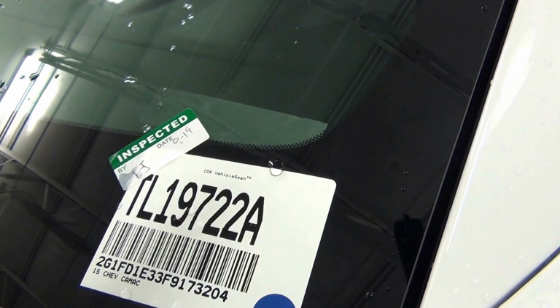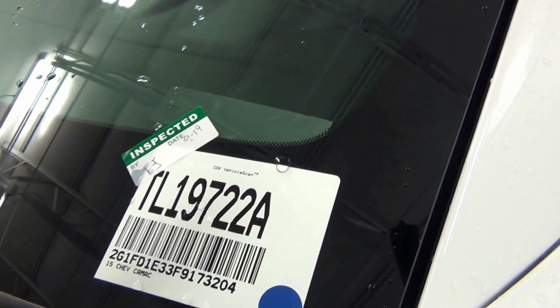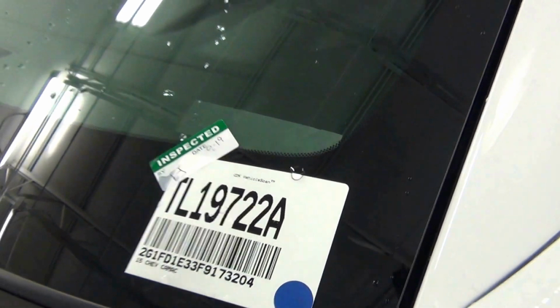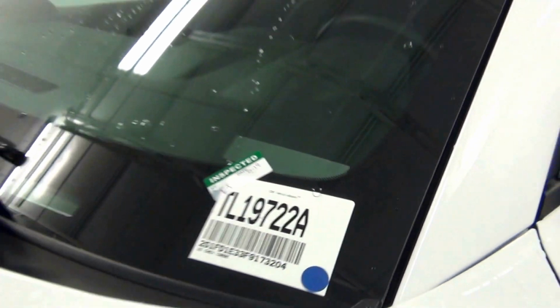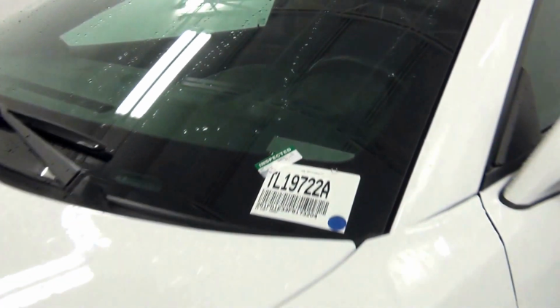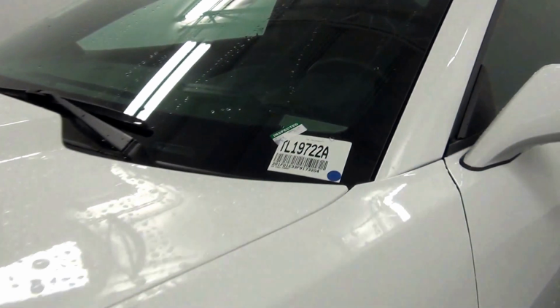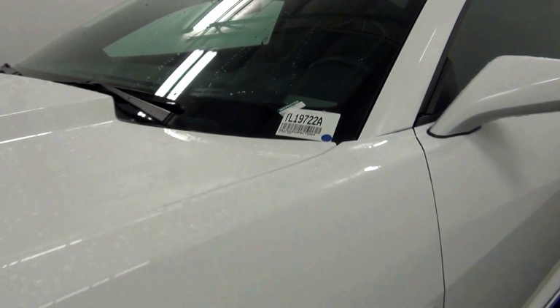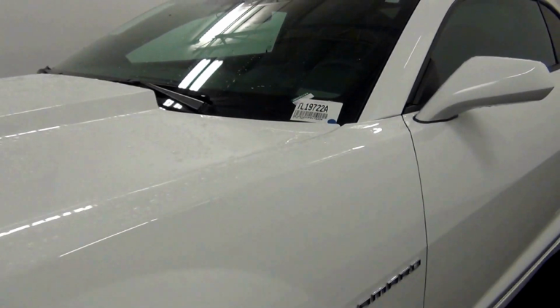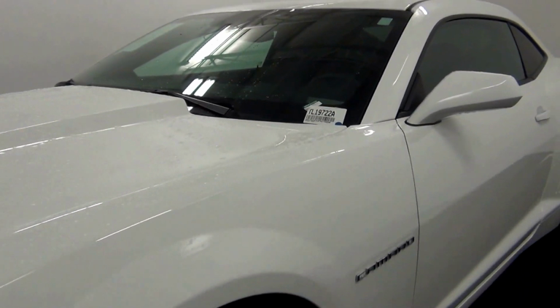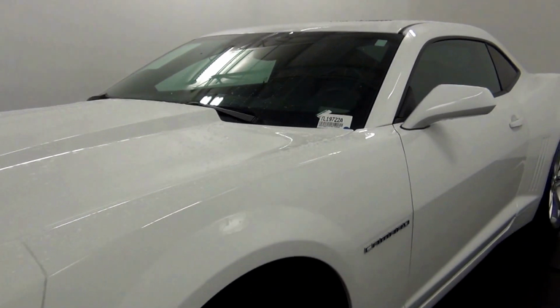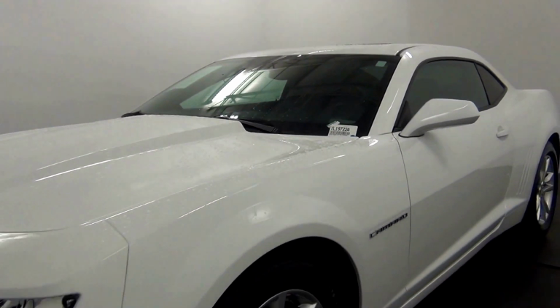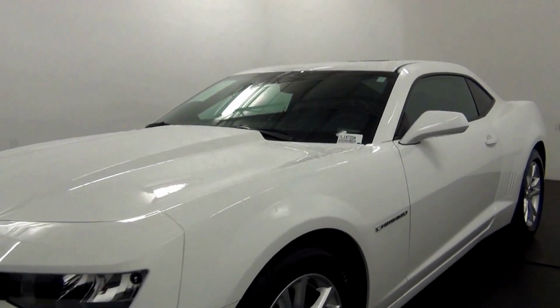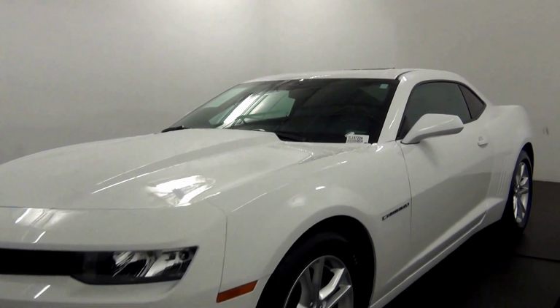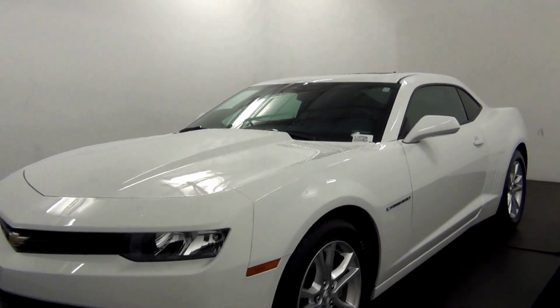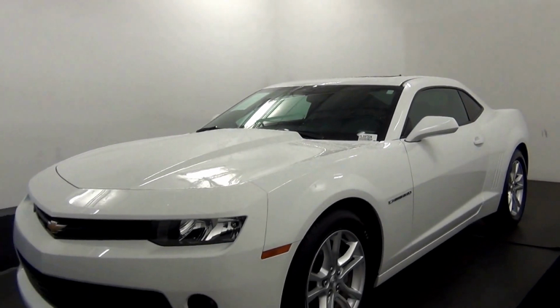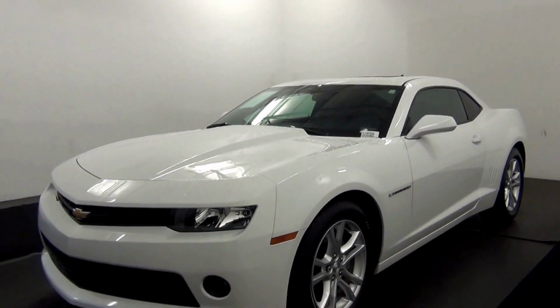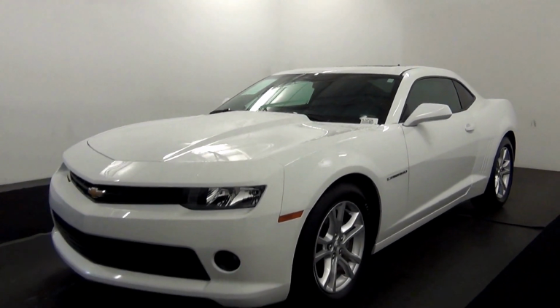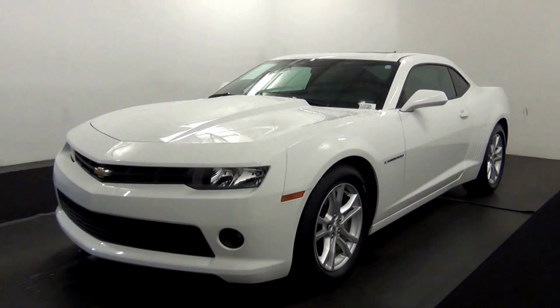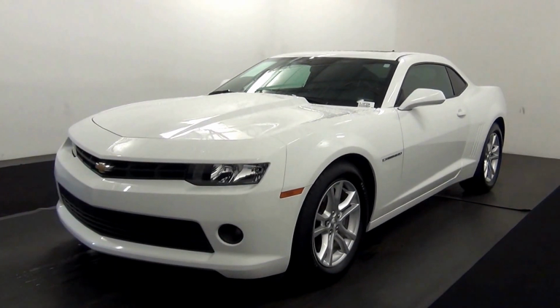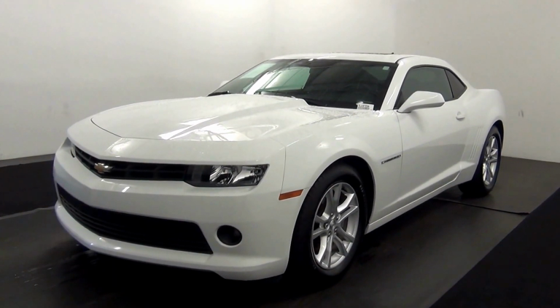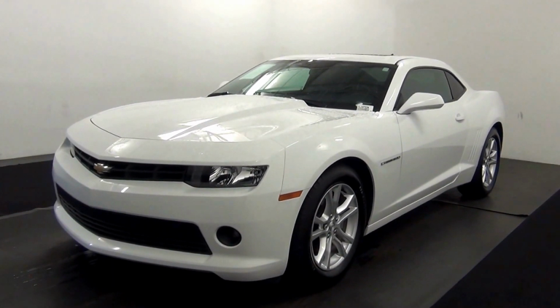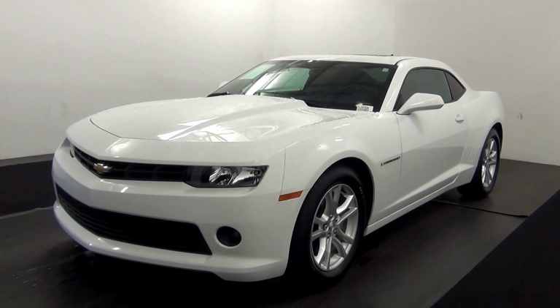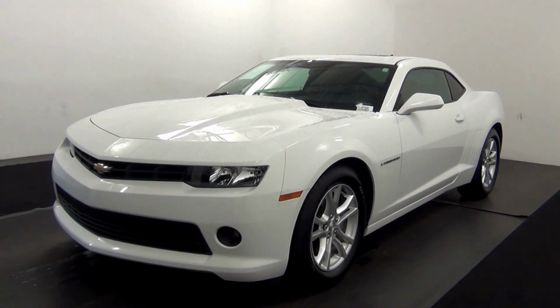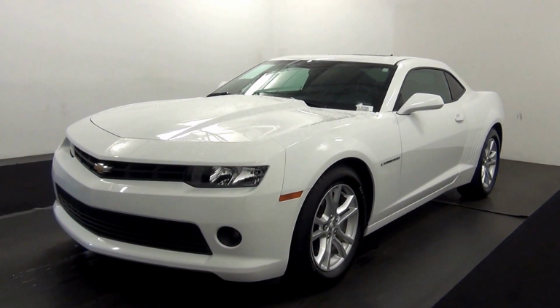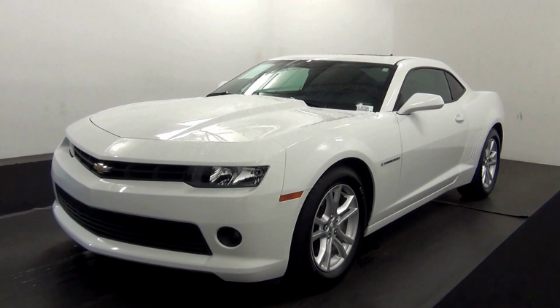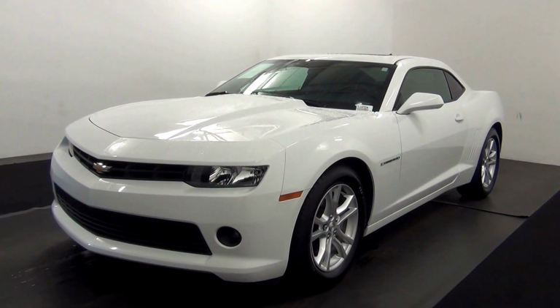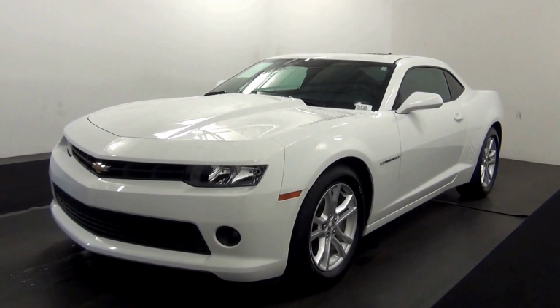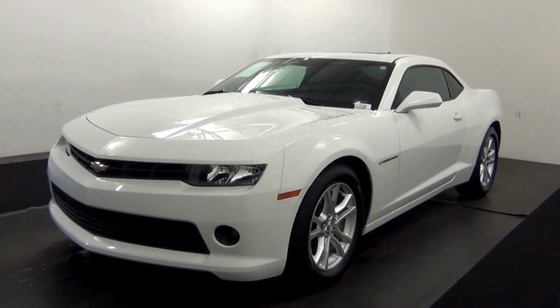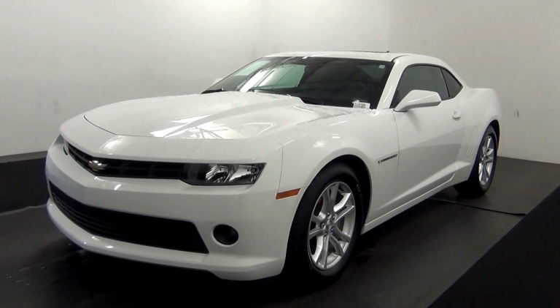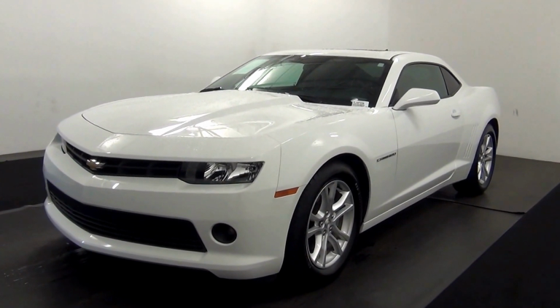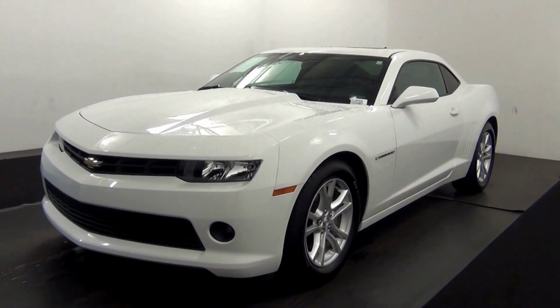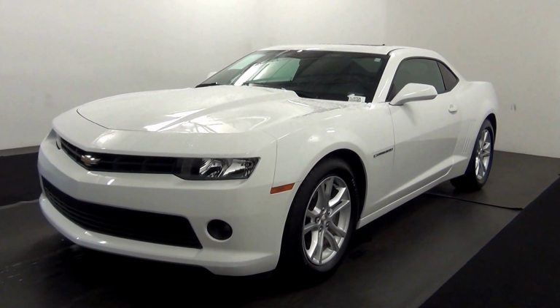Welcome. Today we are going to walk around a 2015 Chevy Camaro, stock number TL19722A.